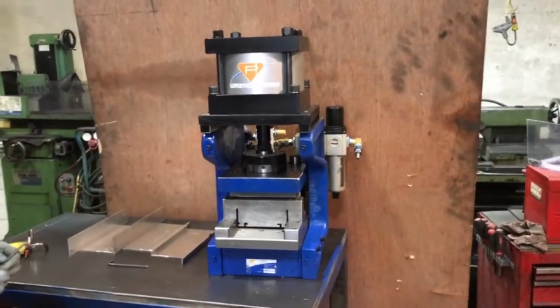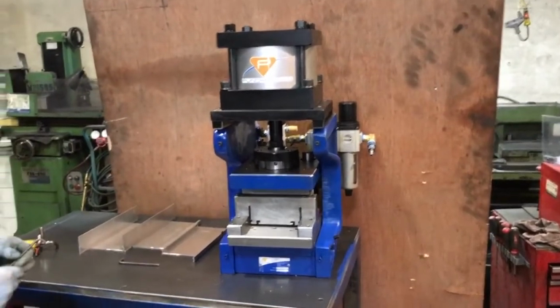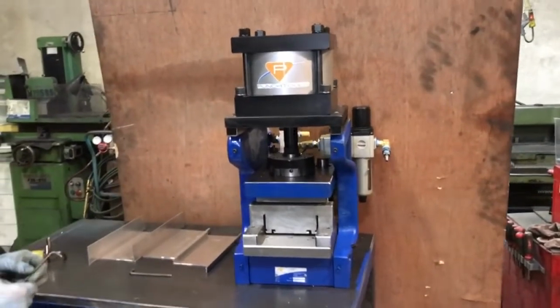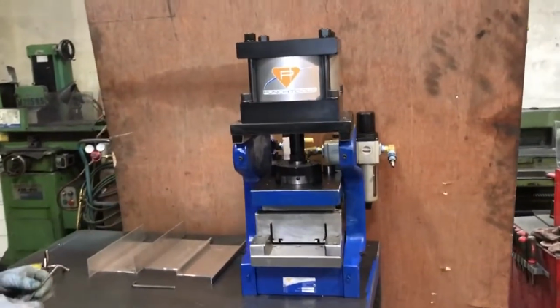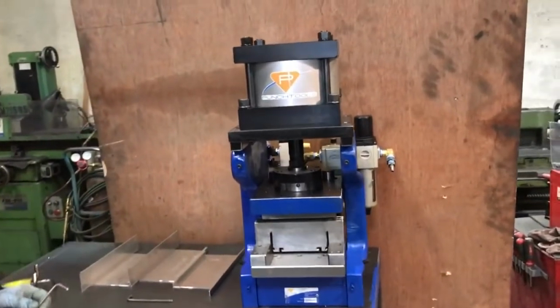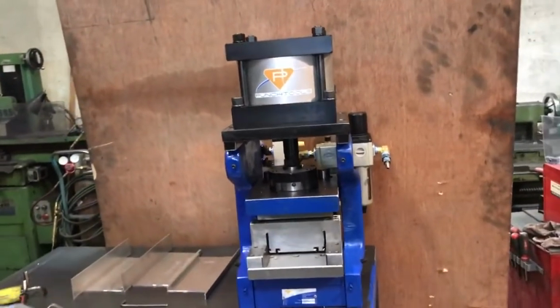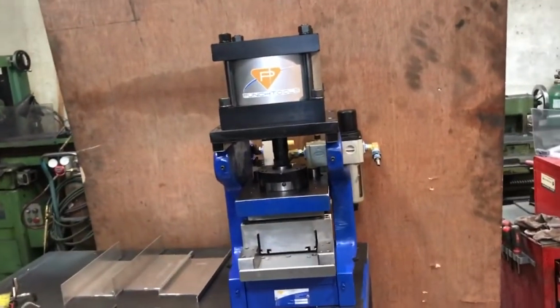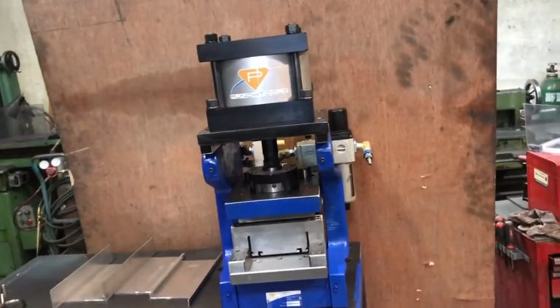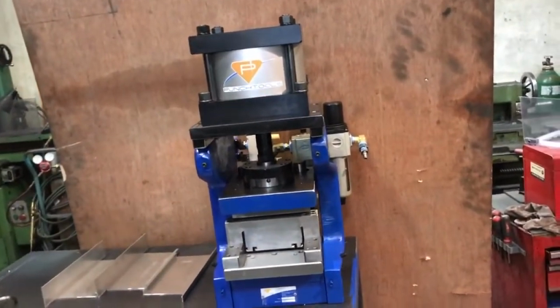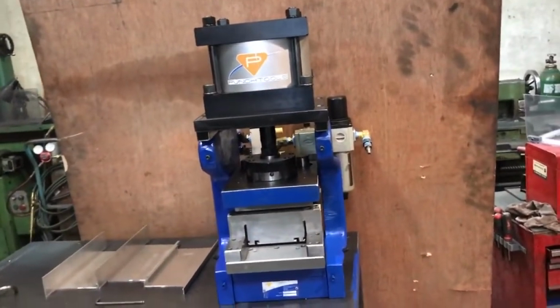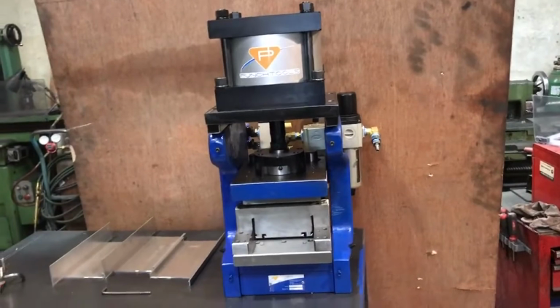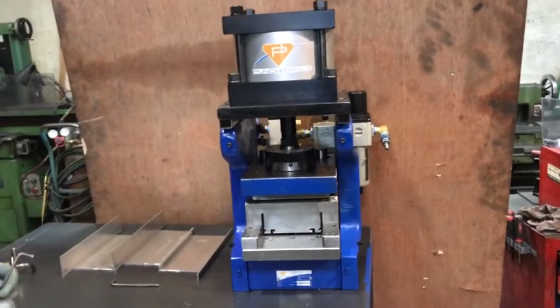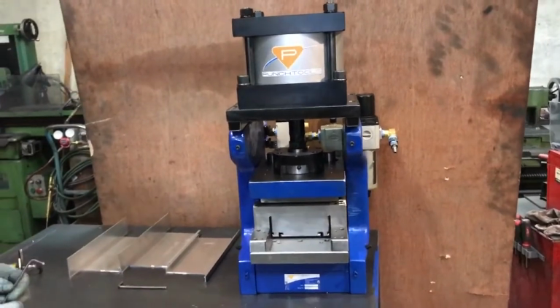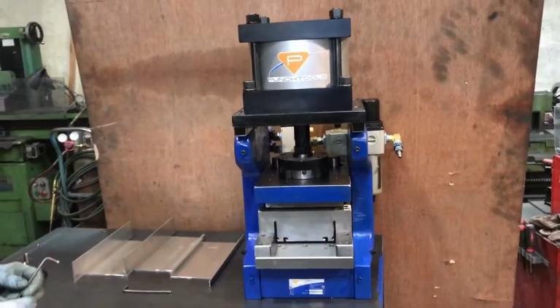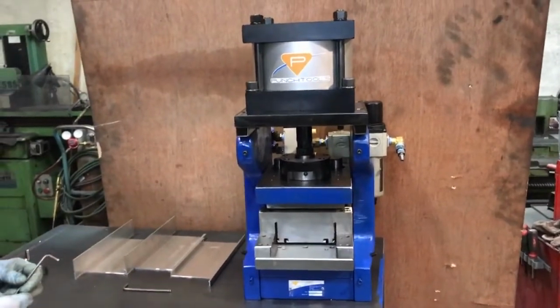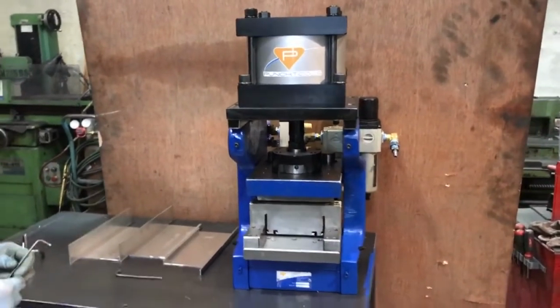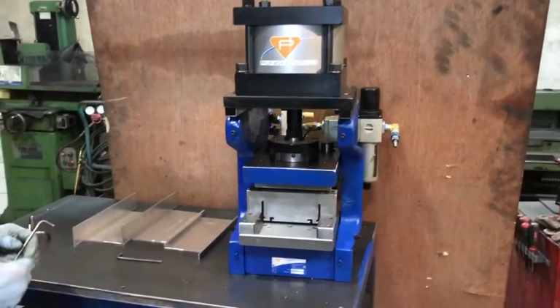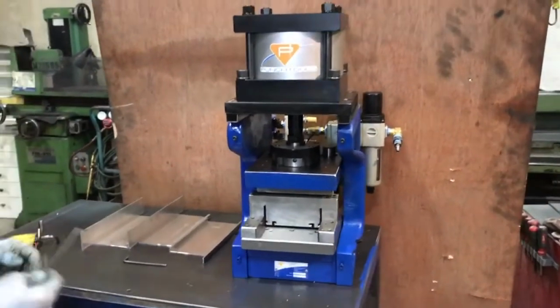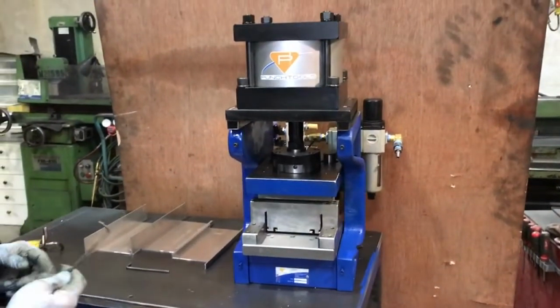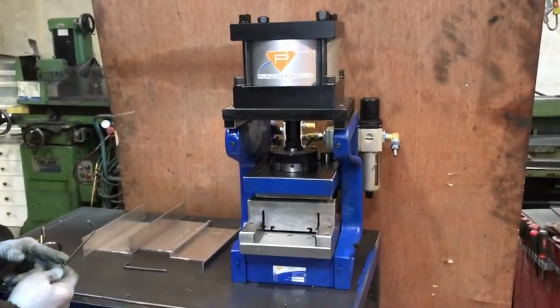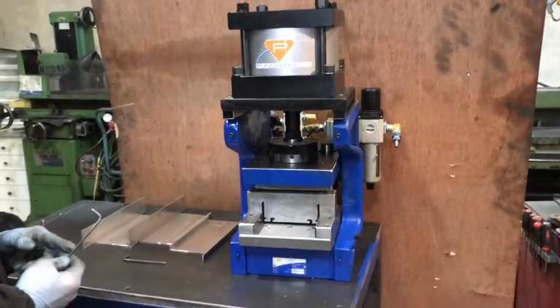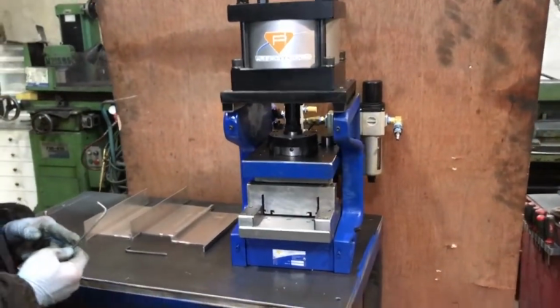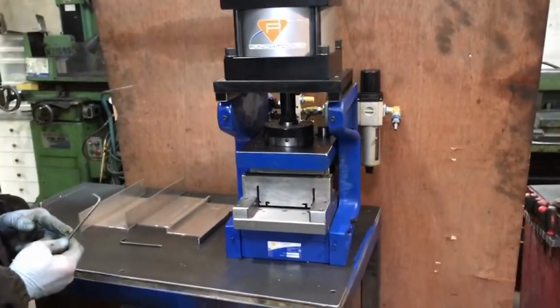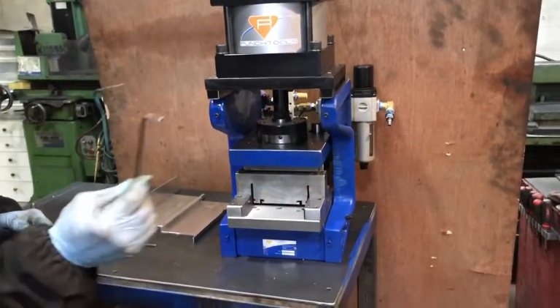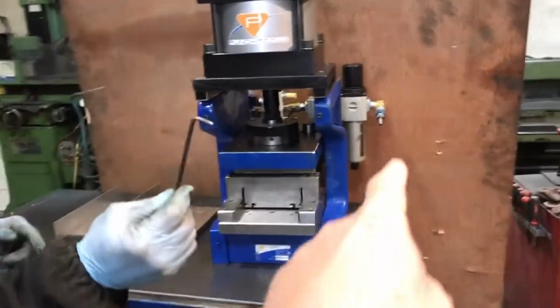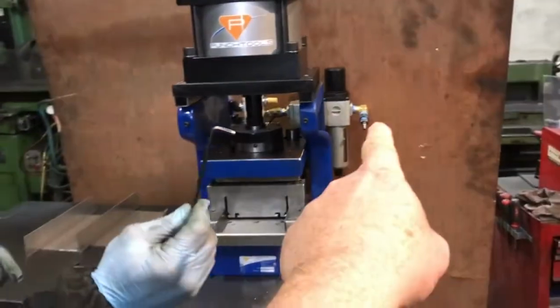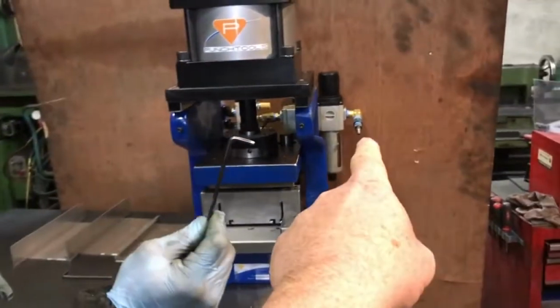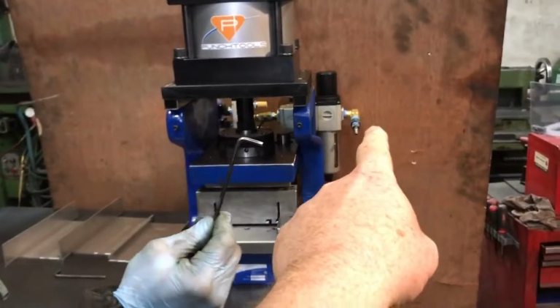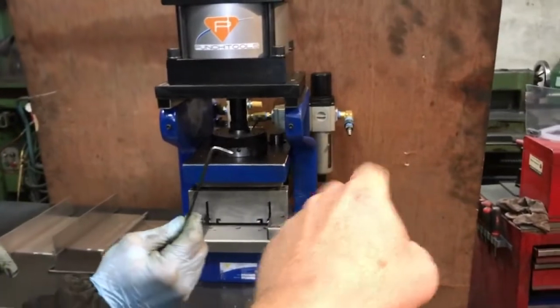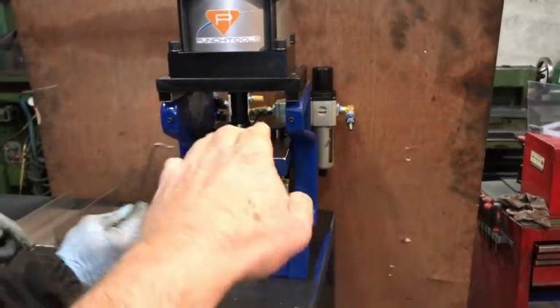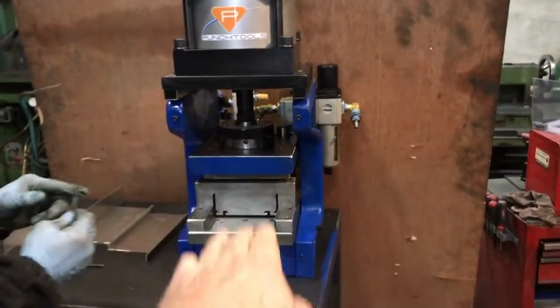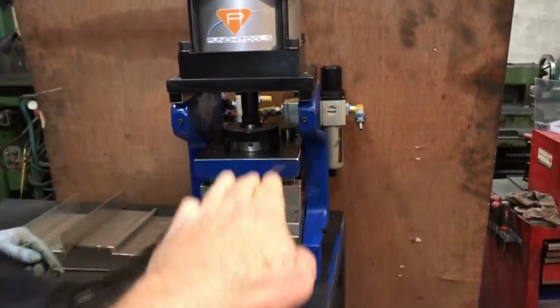Here we are with the Punch Tools quarter press. We're going to show how to pull out a die set for the quick change that this is designed for. We've unhooked the air so the yoke is loose.